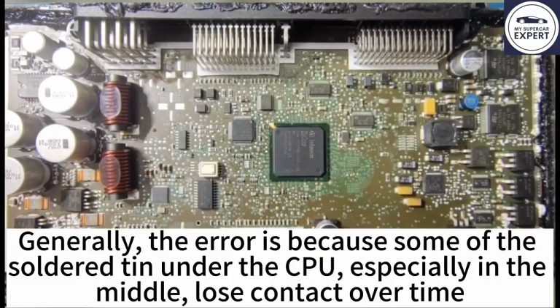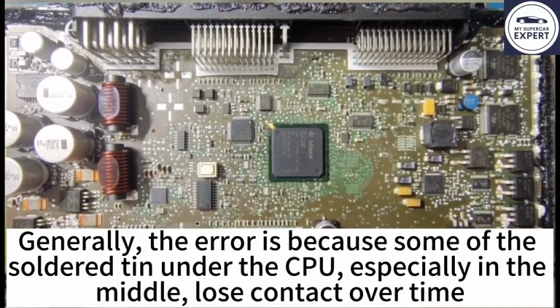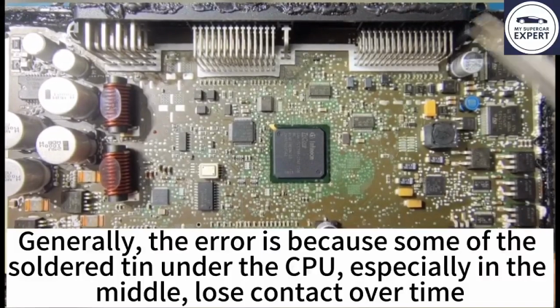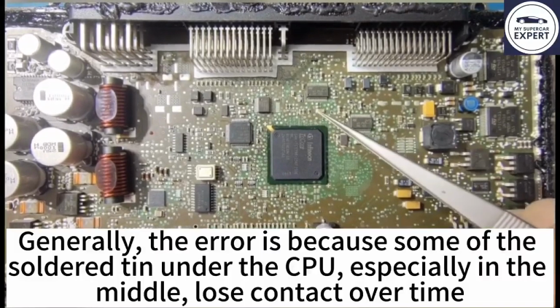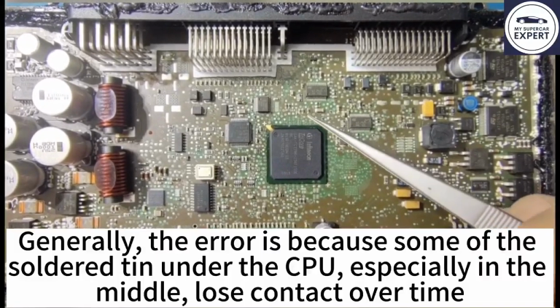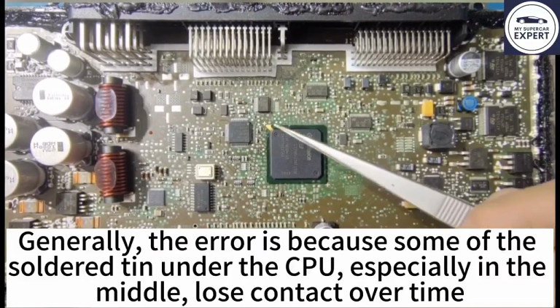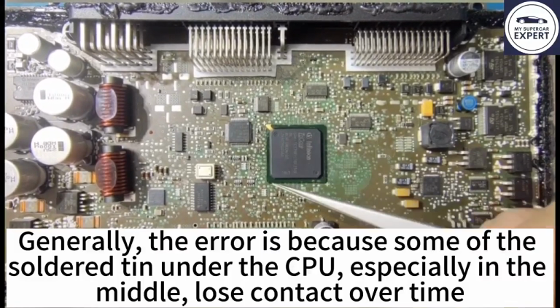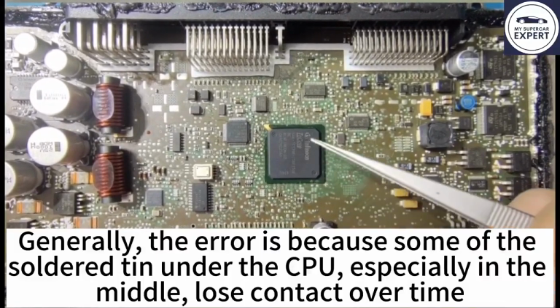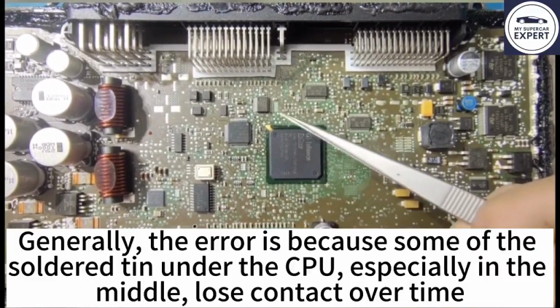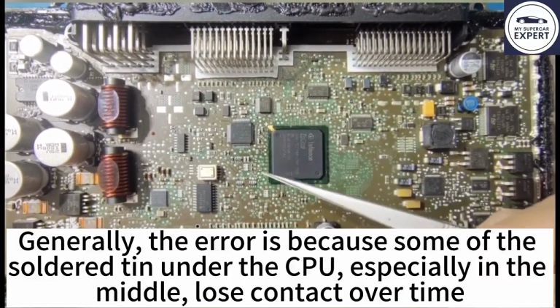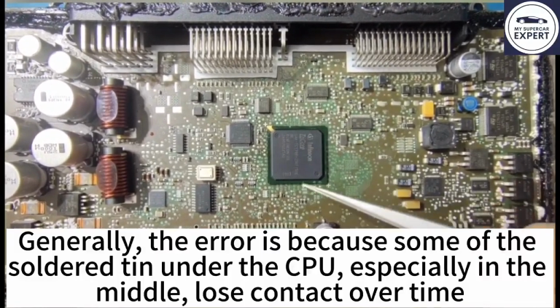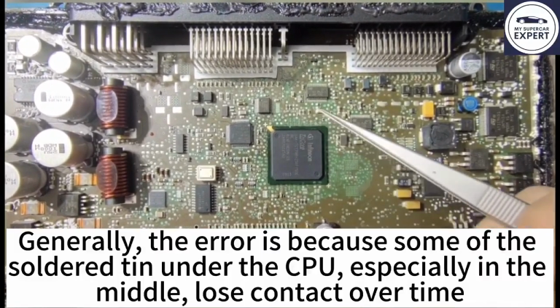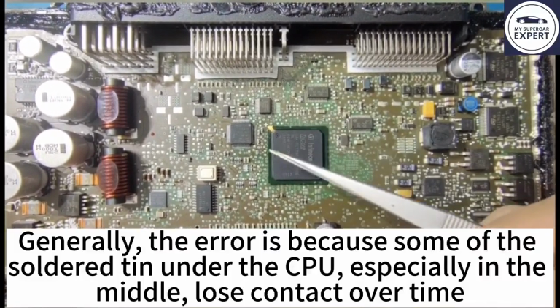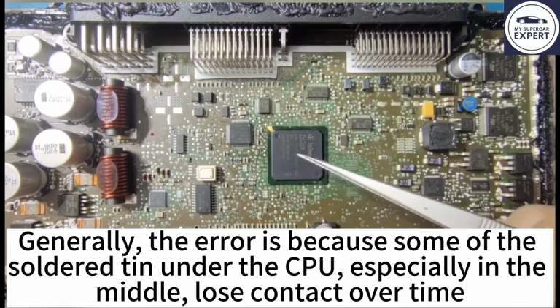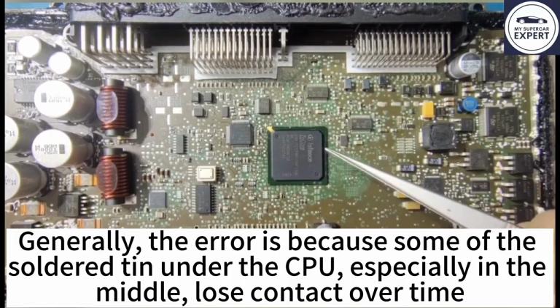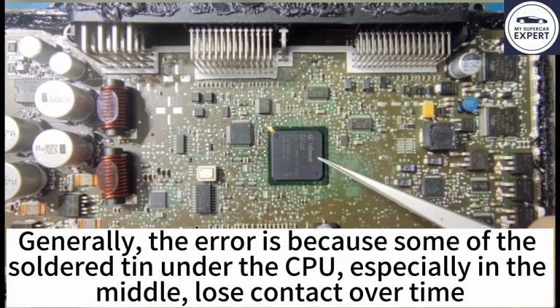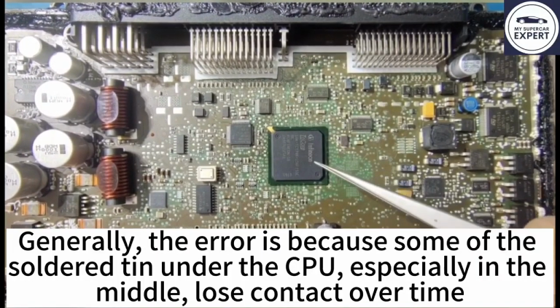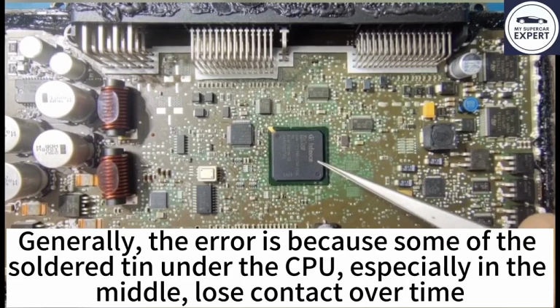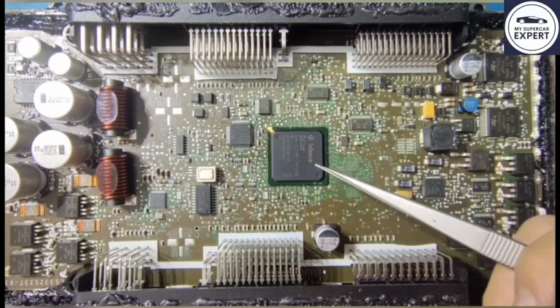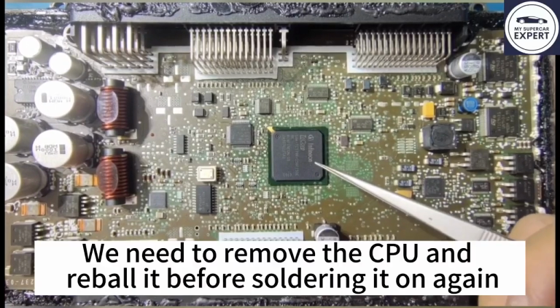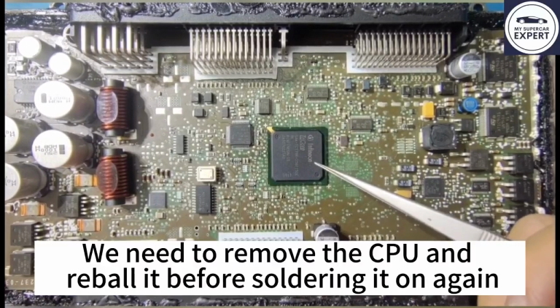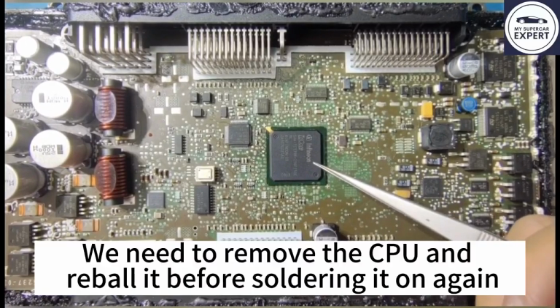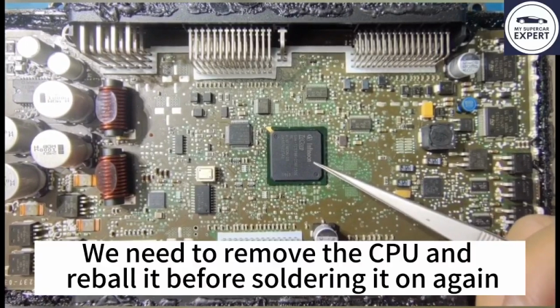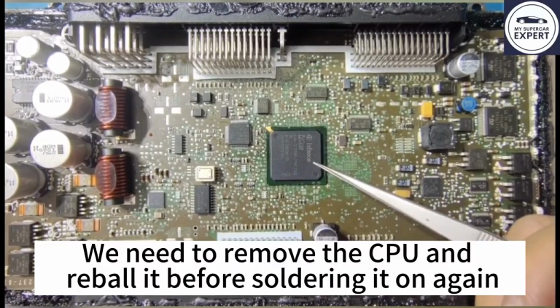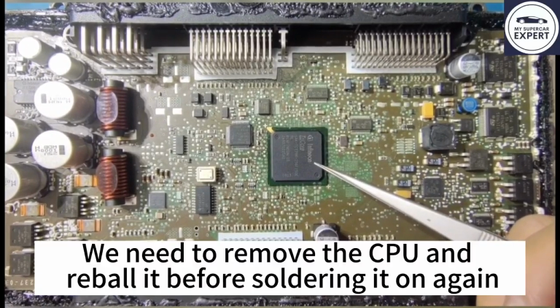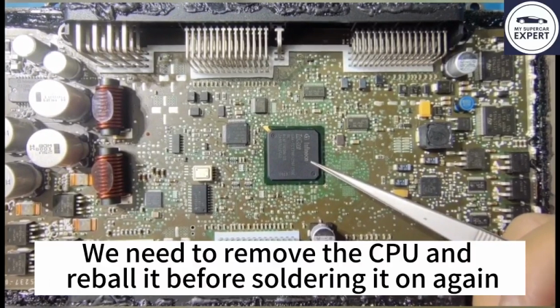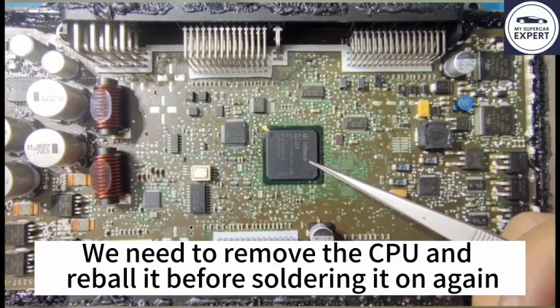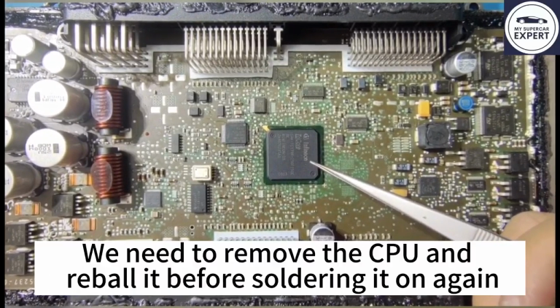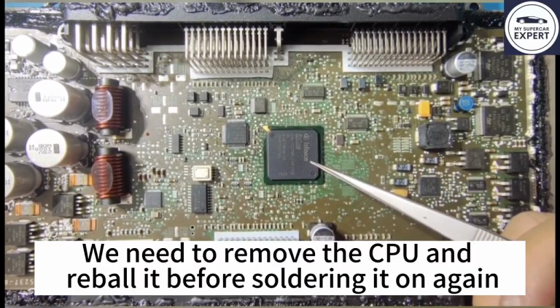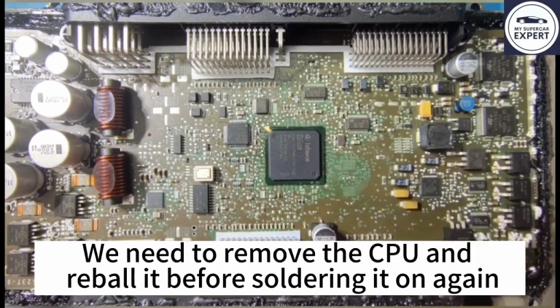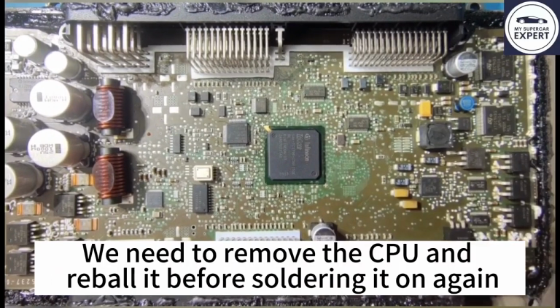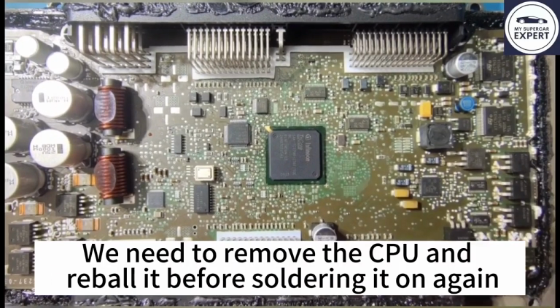Generally the error is because some of the soldered tin under the CPU, especially in the middle, loses contact over time. So we need to remove the CPU and re-boil it before soldering it on the PCB again.